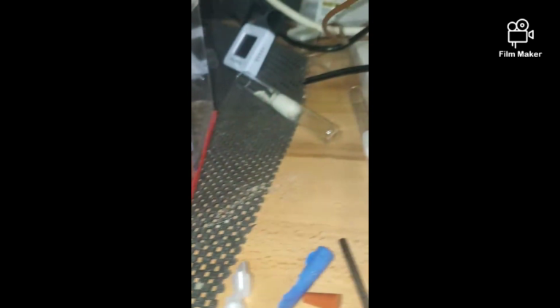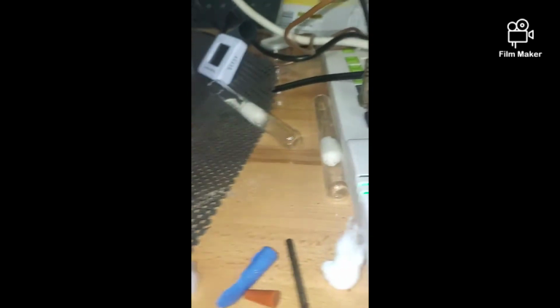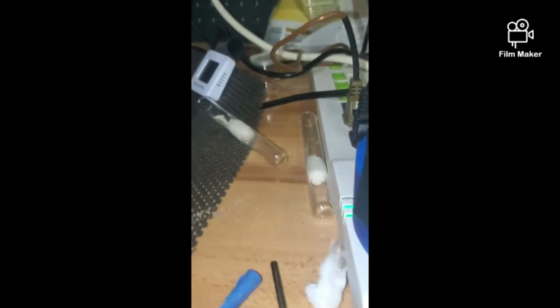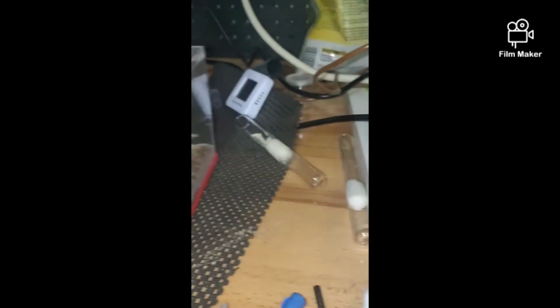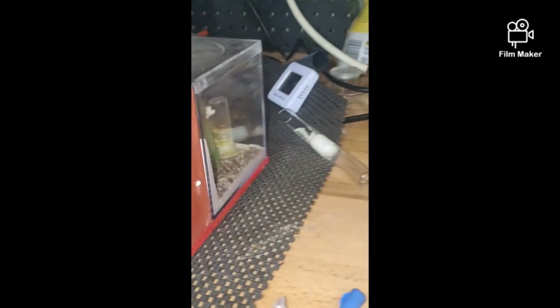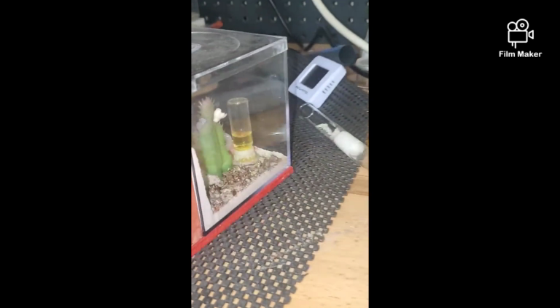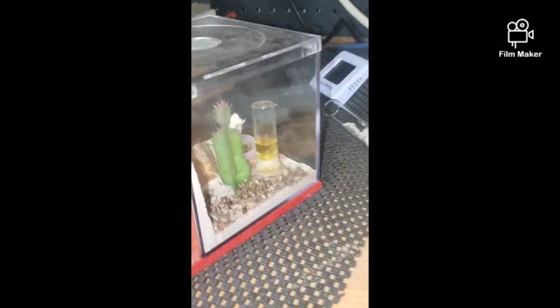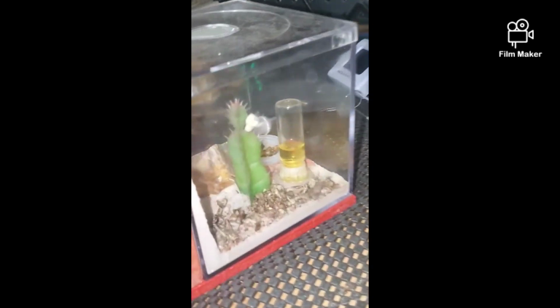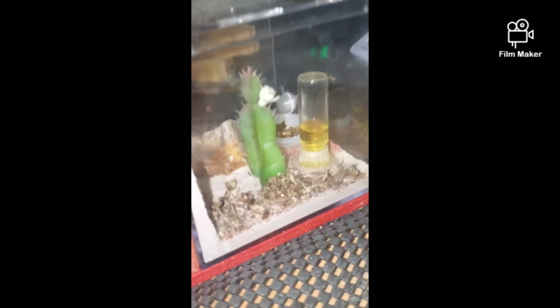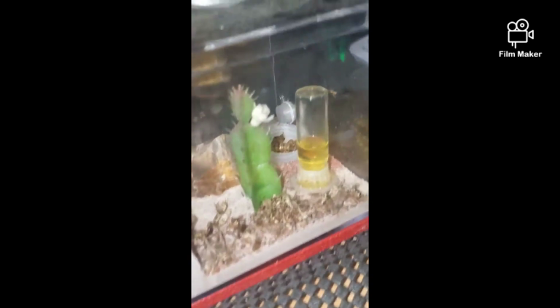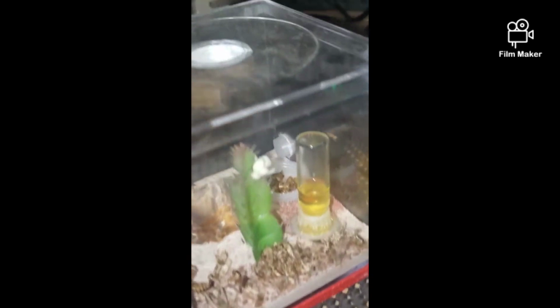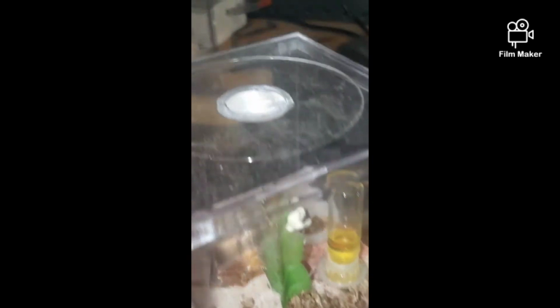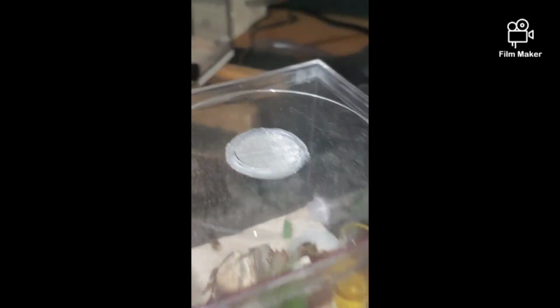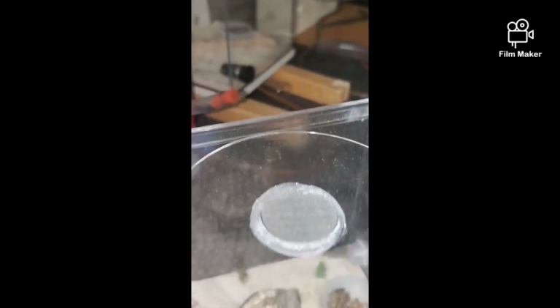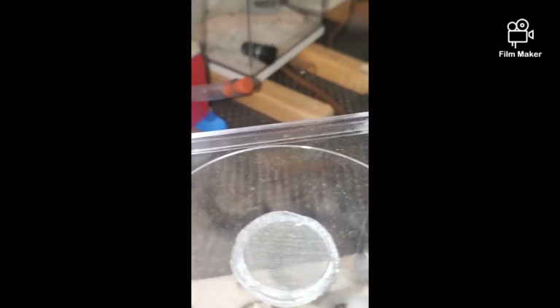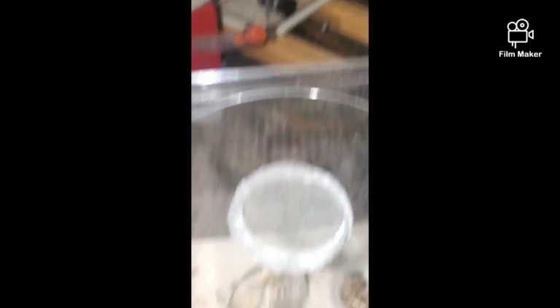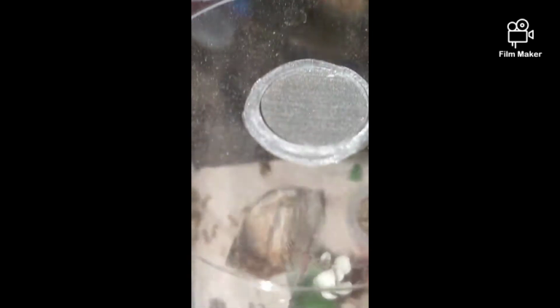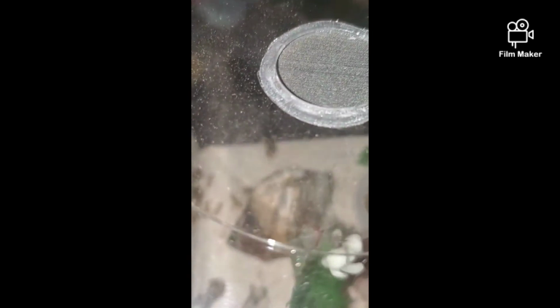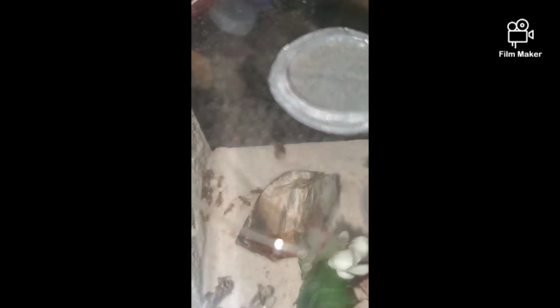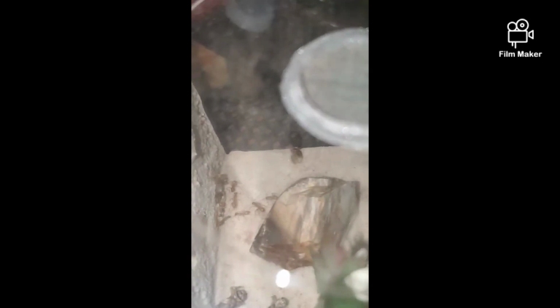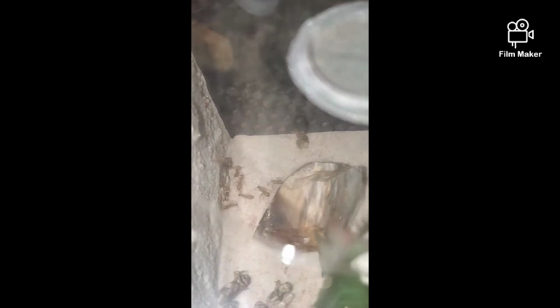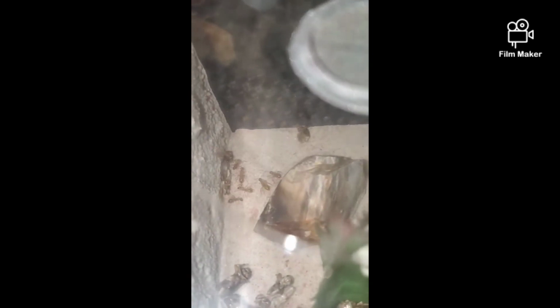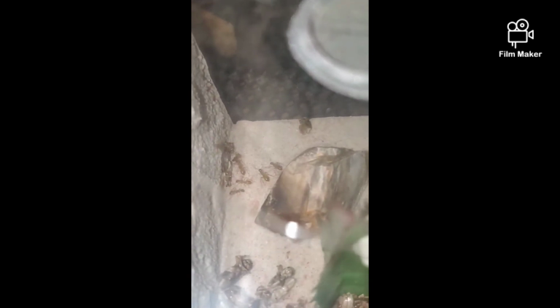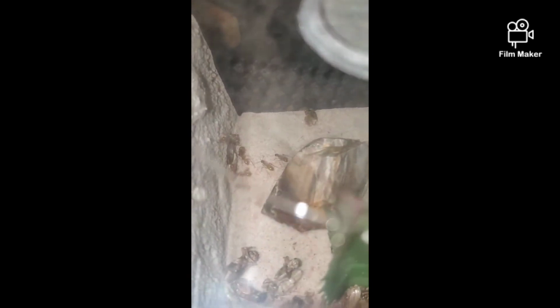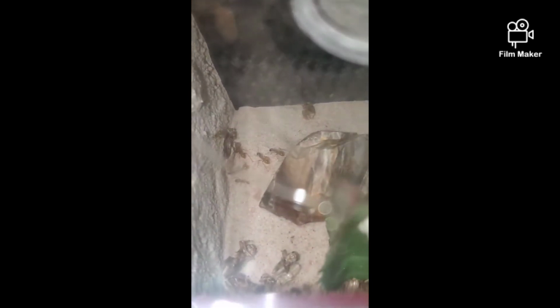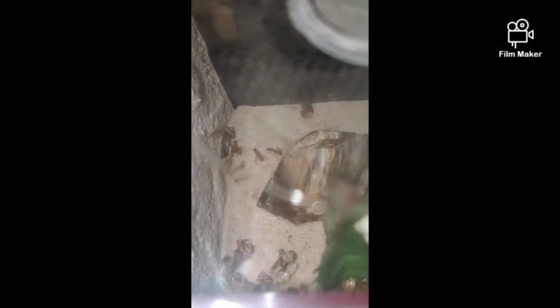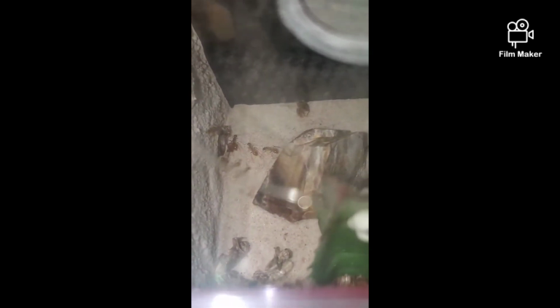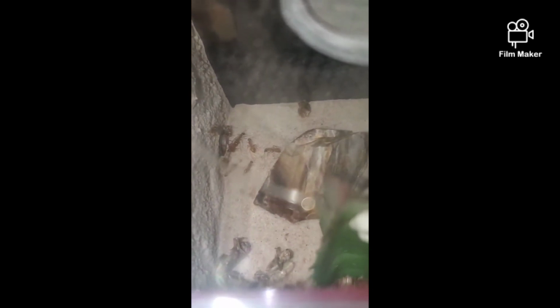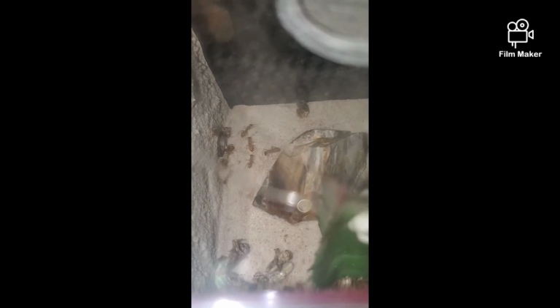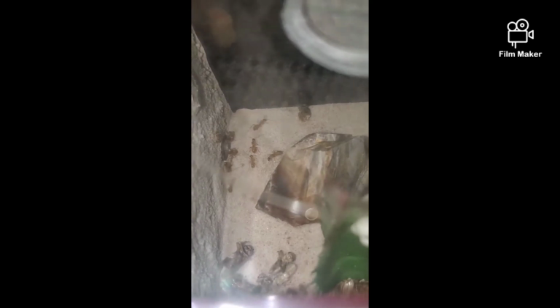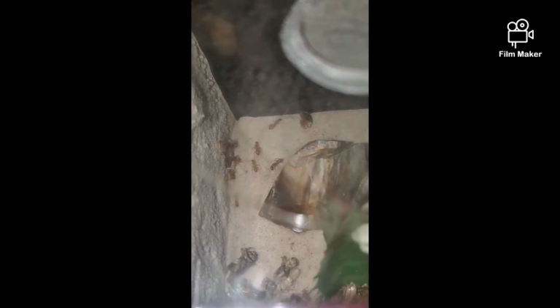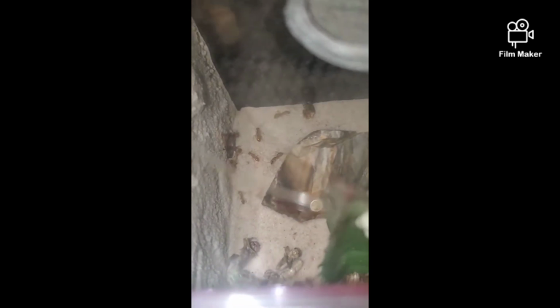Every time you shake these guys, they come out. Got them a little excited.